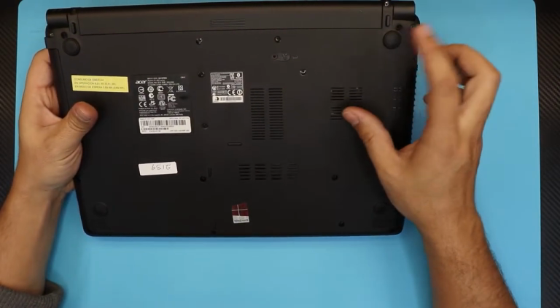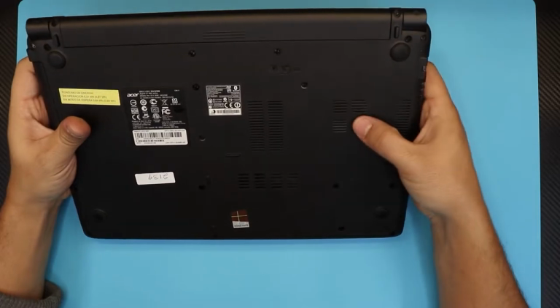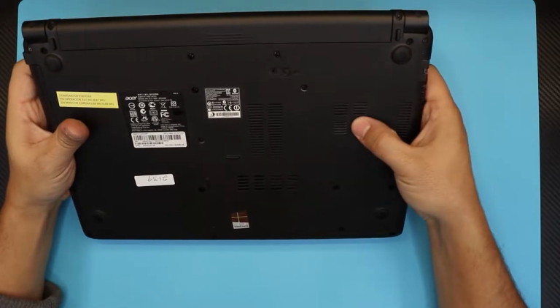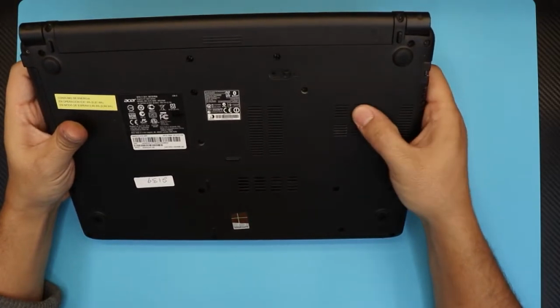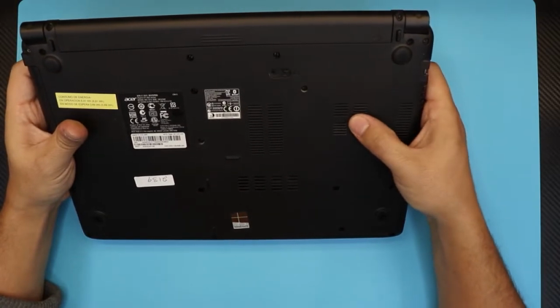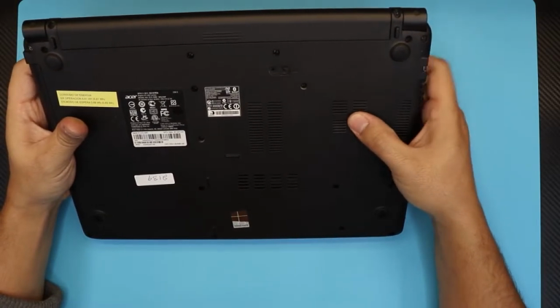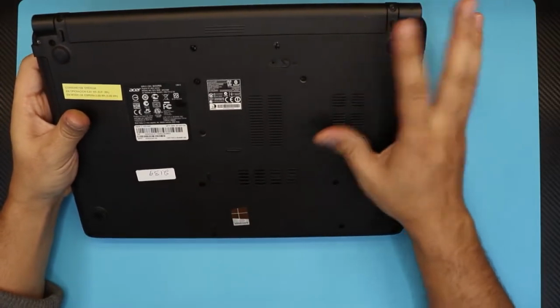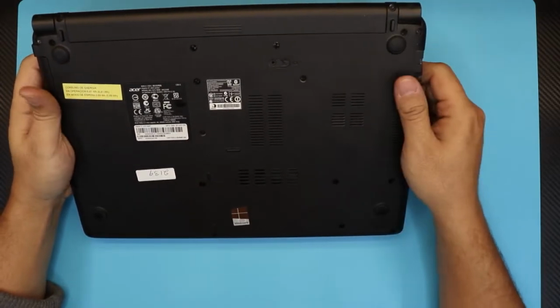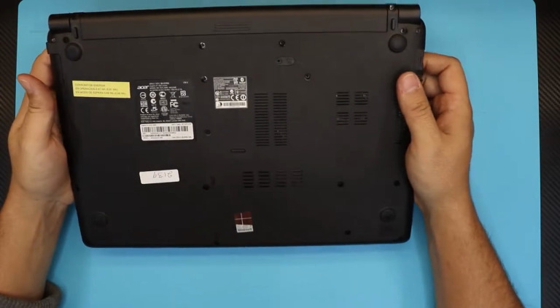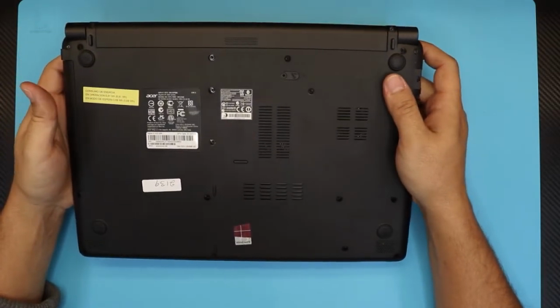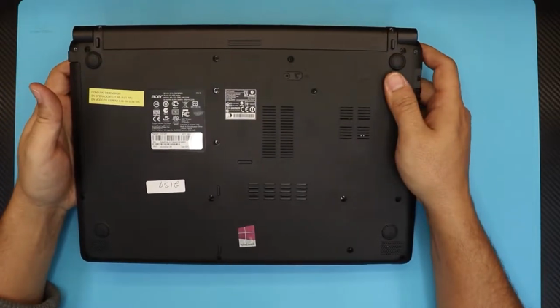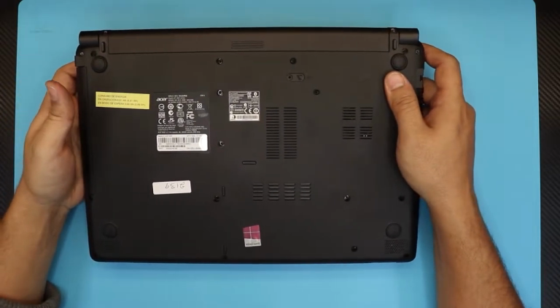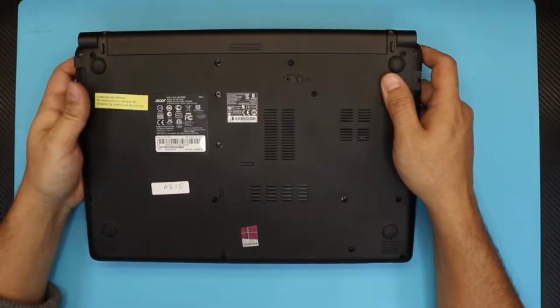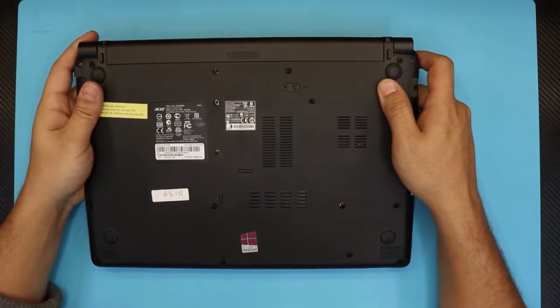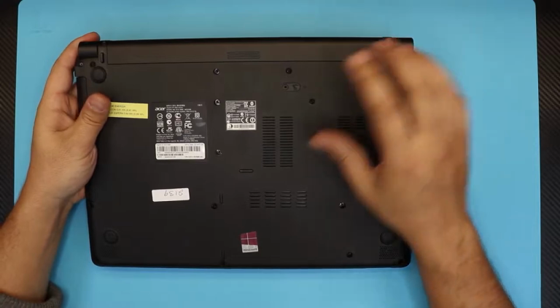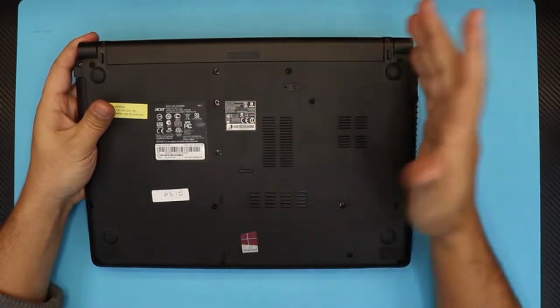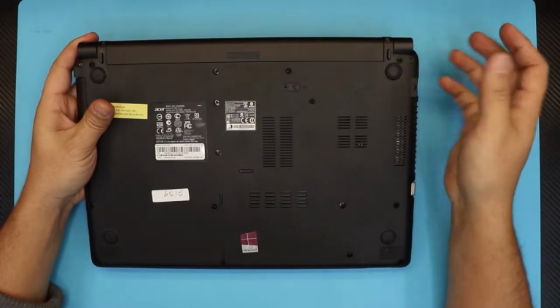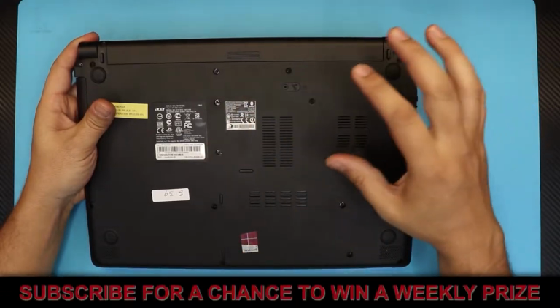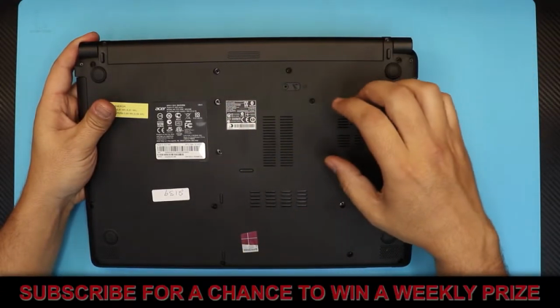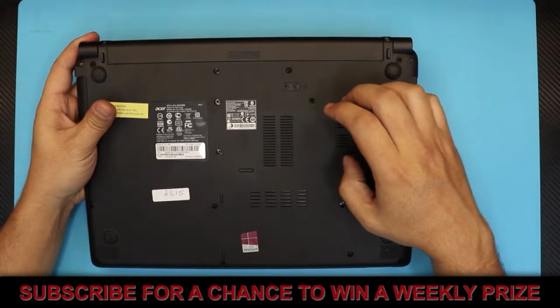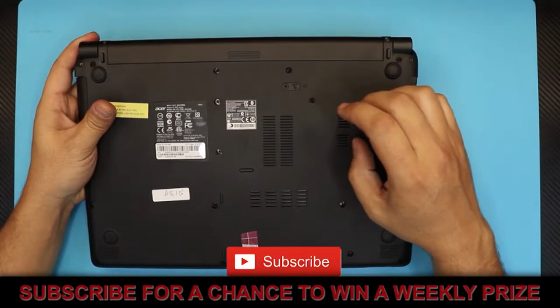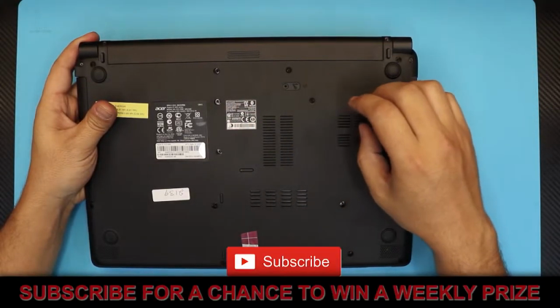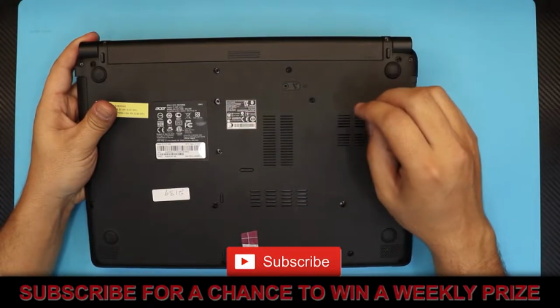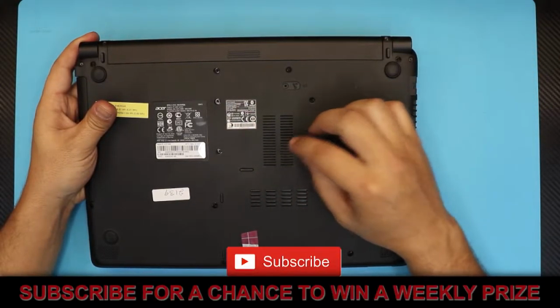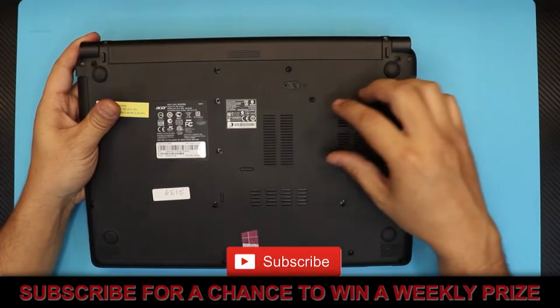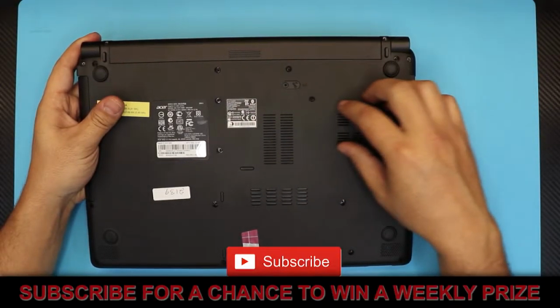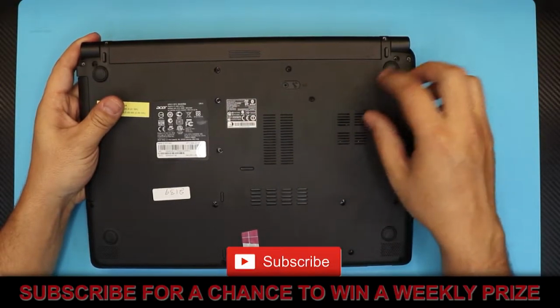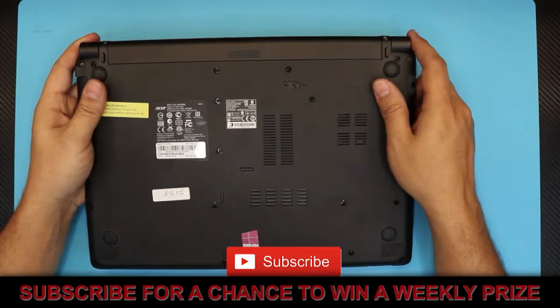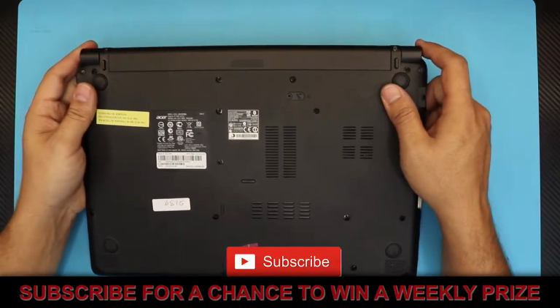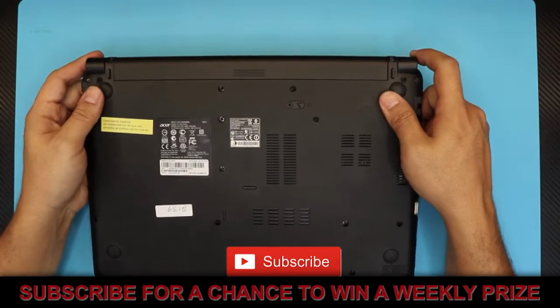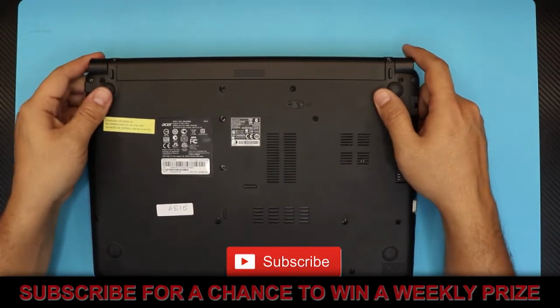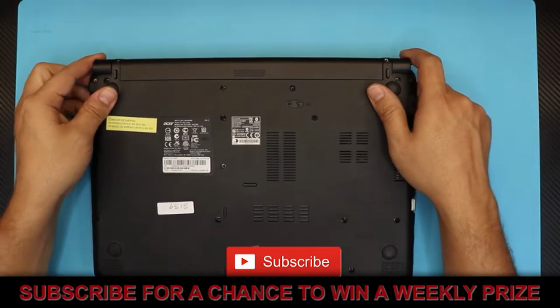If you guys have a fan noise like a rubbing fan towards the case or something, this video is for you. I'm going to show you step by step how to open it up, get to the heating fan, repaste, and lubricate the fan. Let's get started.